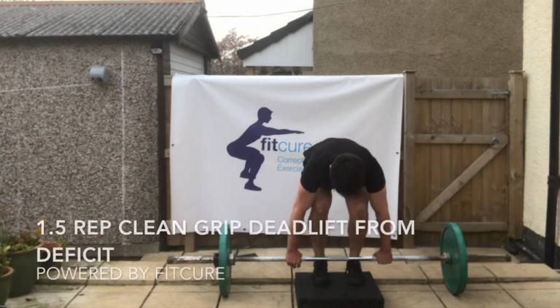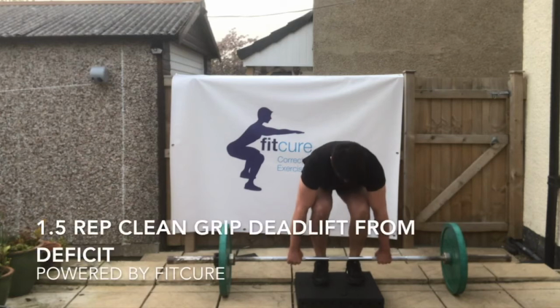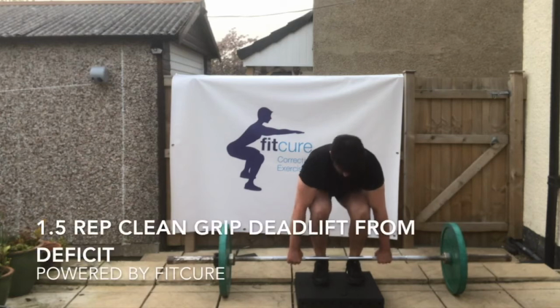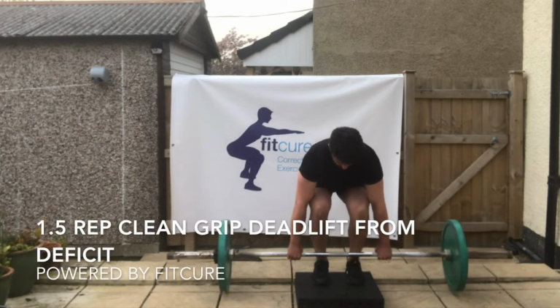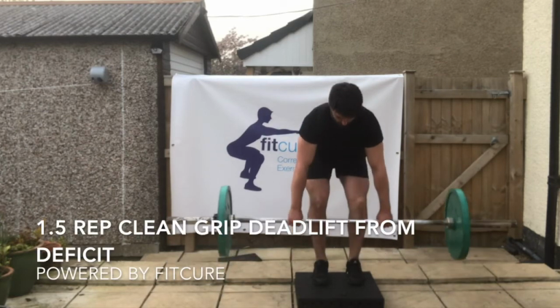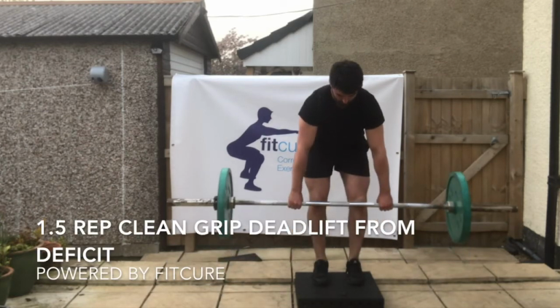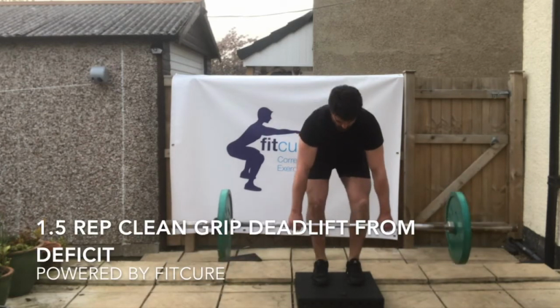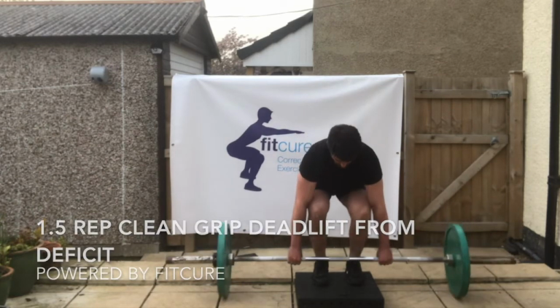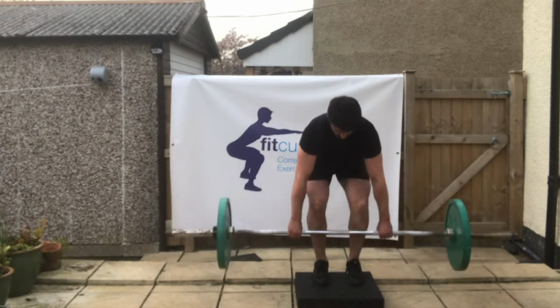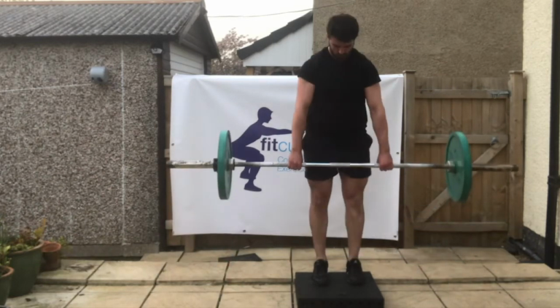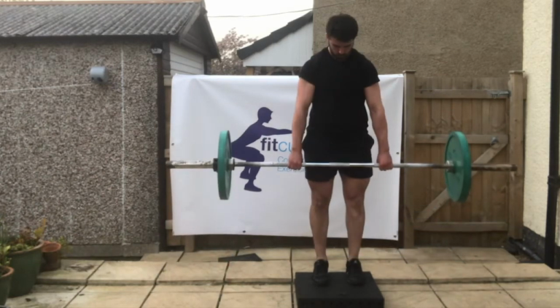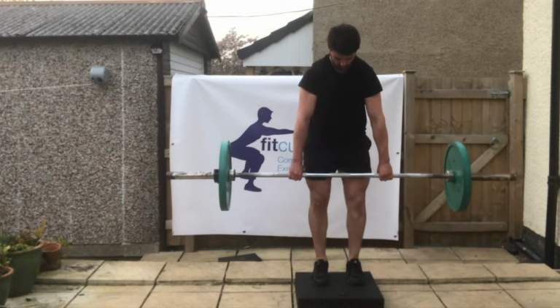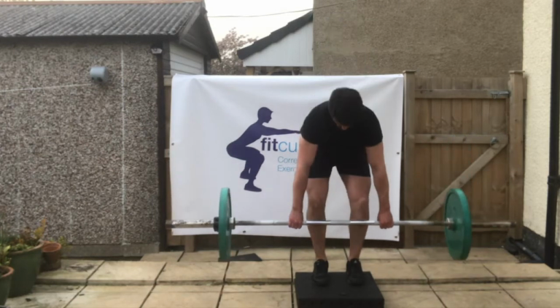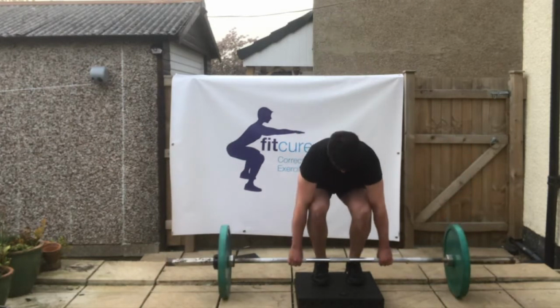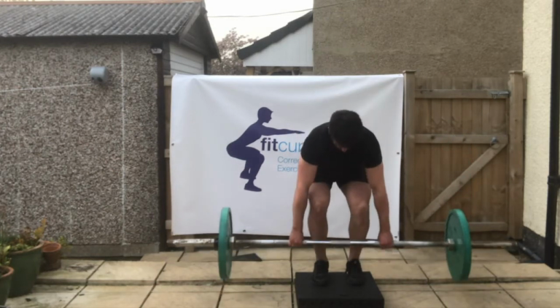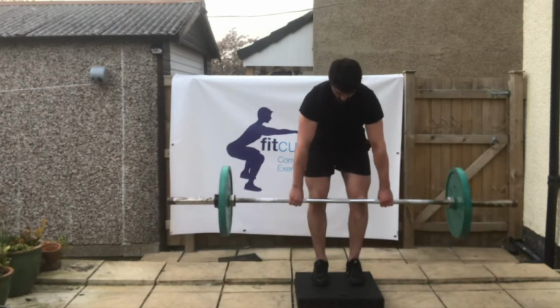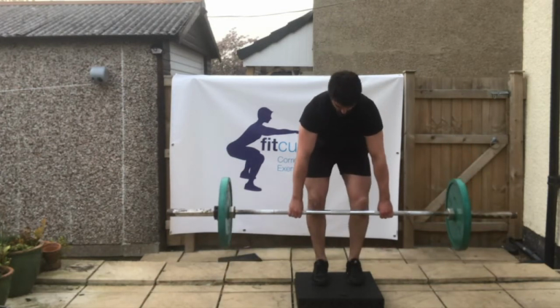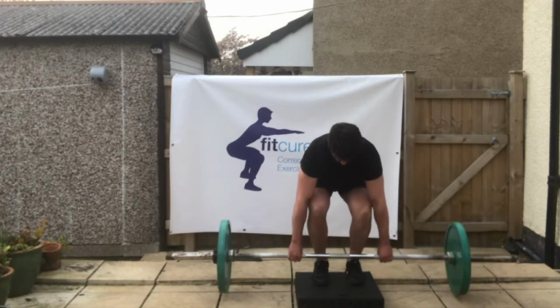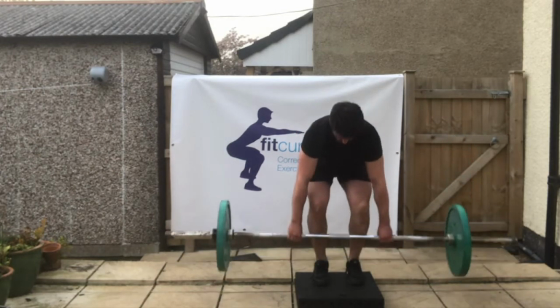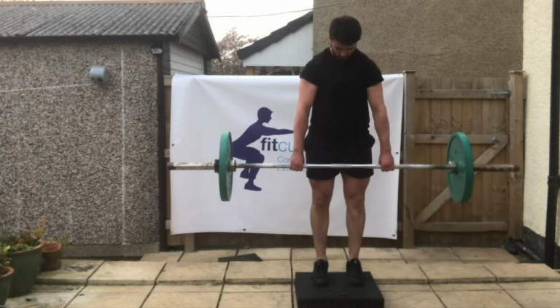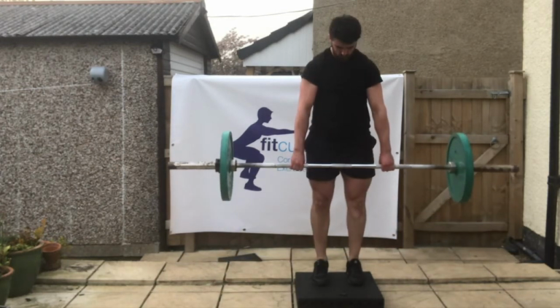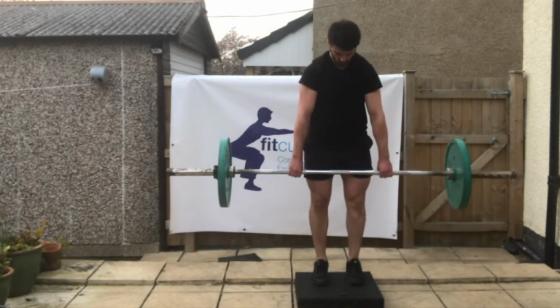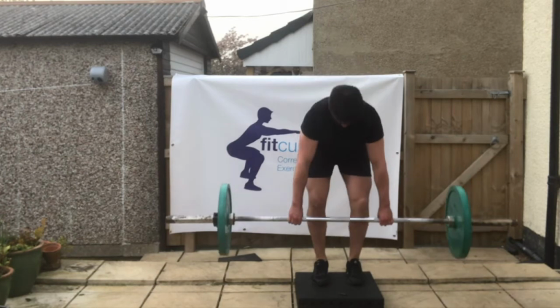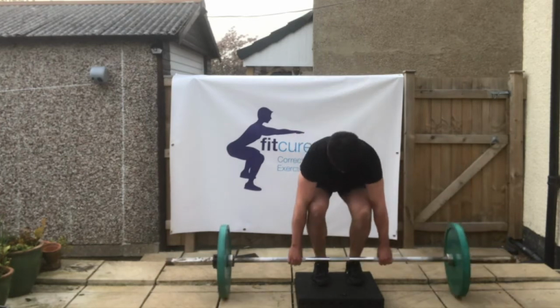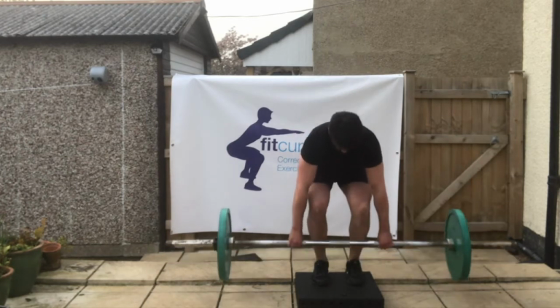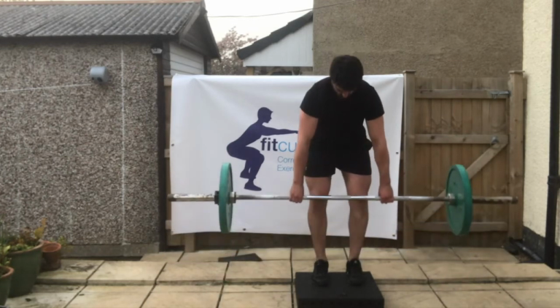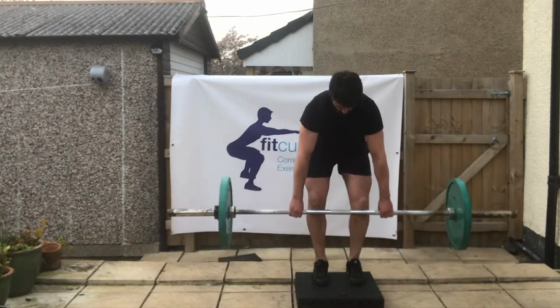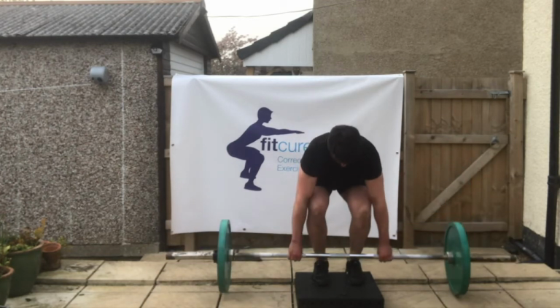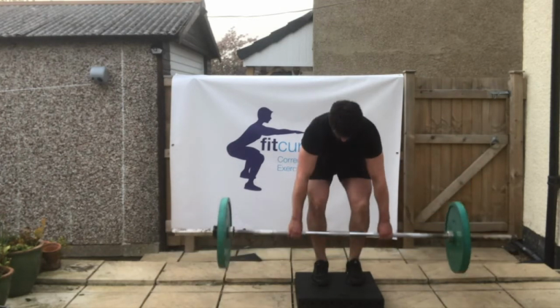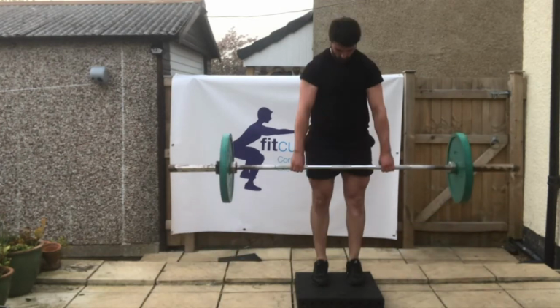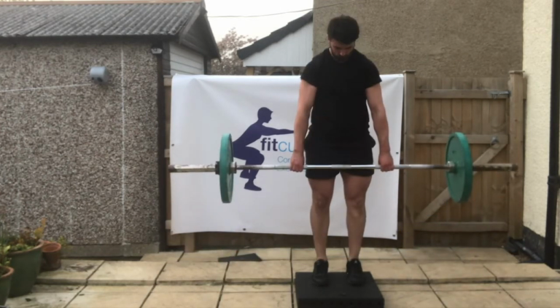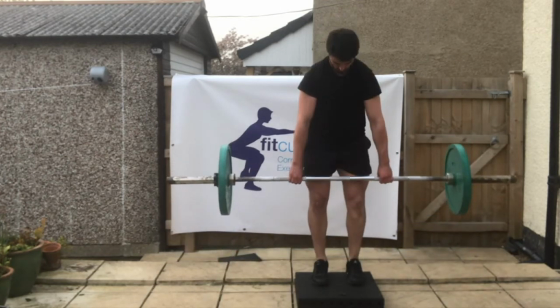One and a half clean grip deadlift from deficit. Standing on a block or a box, you're going to grab hold of the barbell with an overhand grip. From that position, you're going to stack your ribcage on top of your pelvis, getting your shoulders slightly higher than your hips.